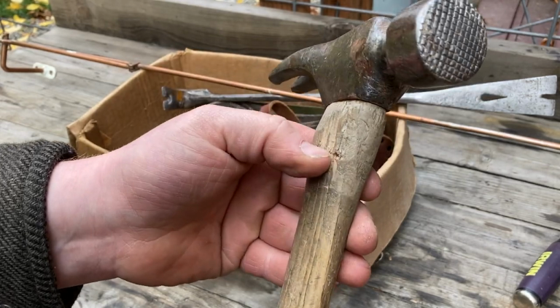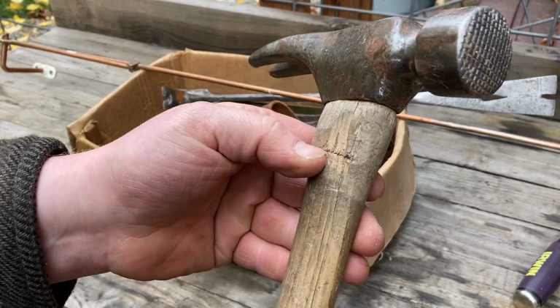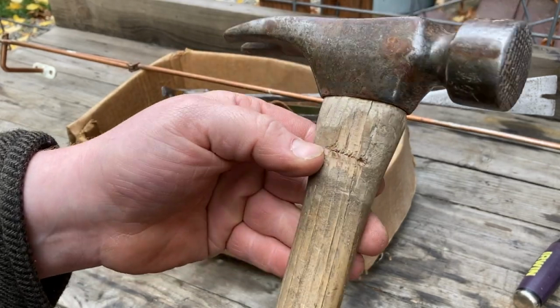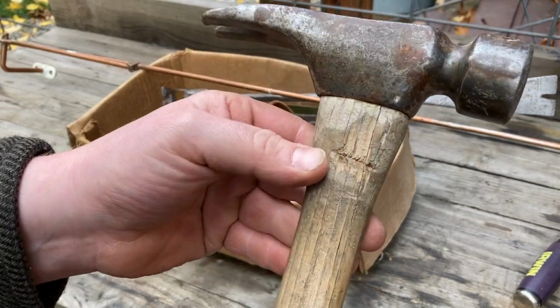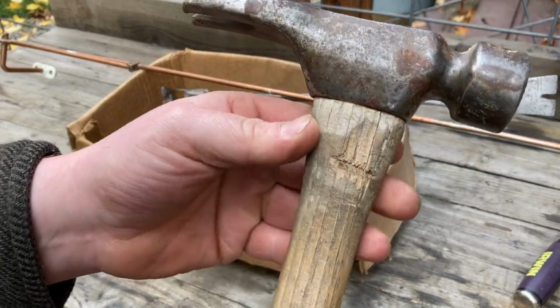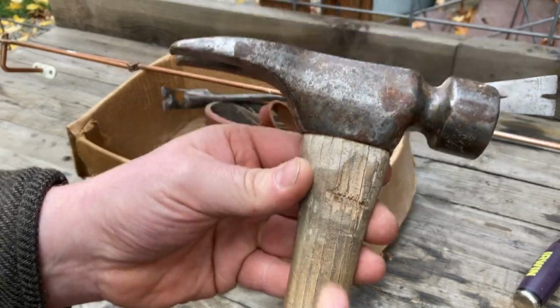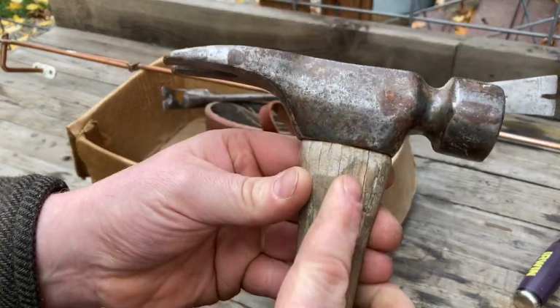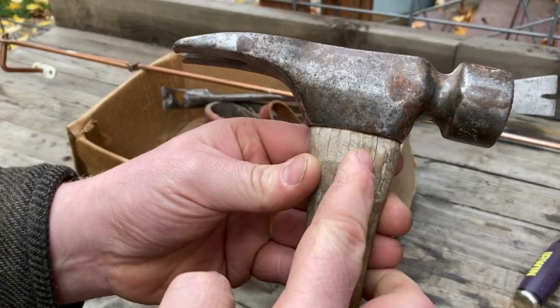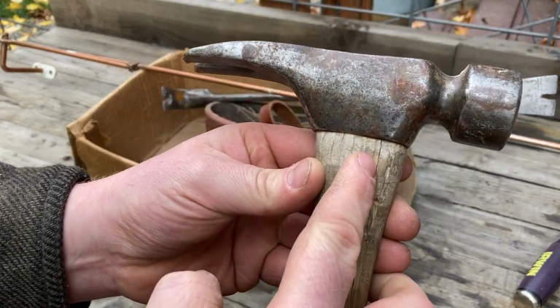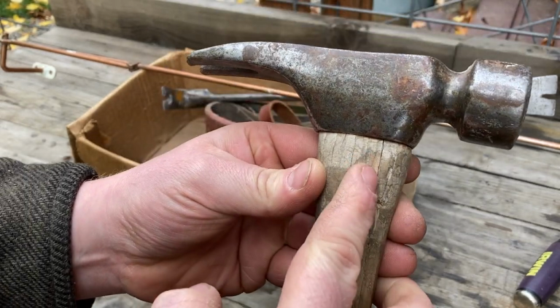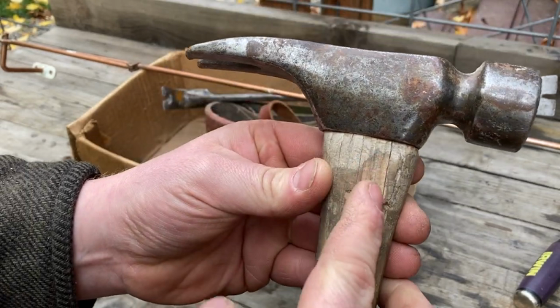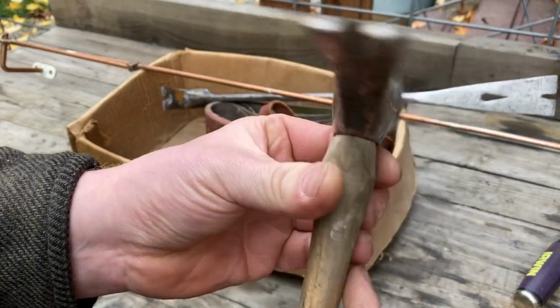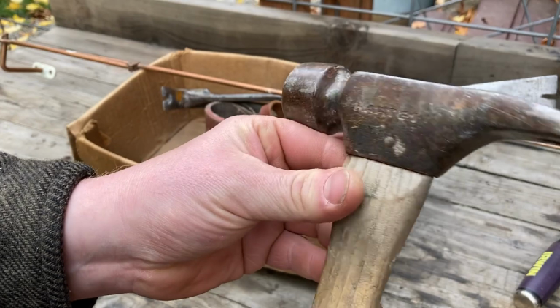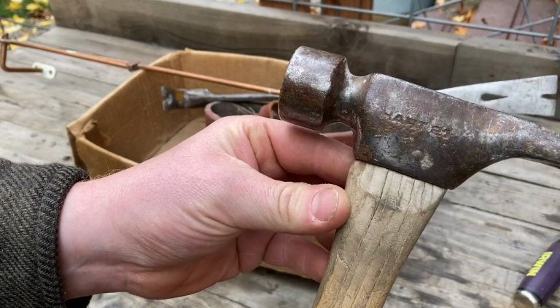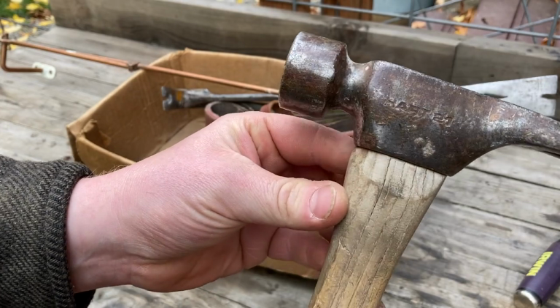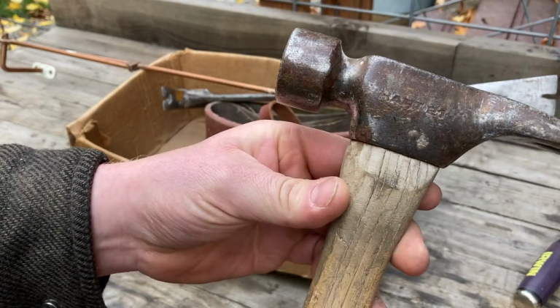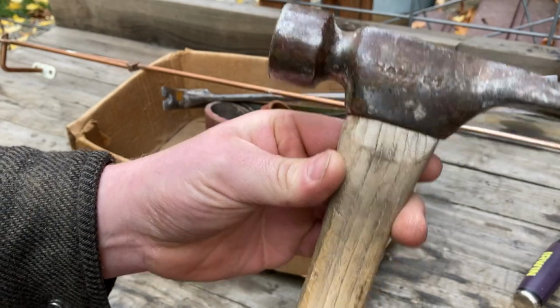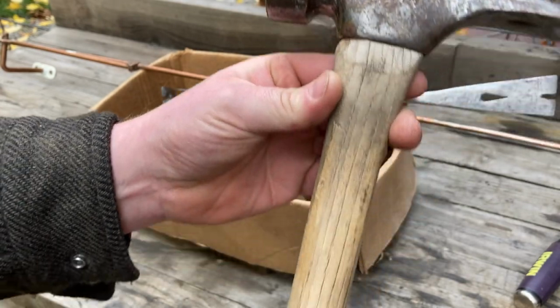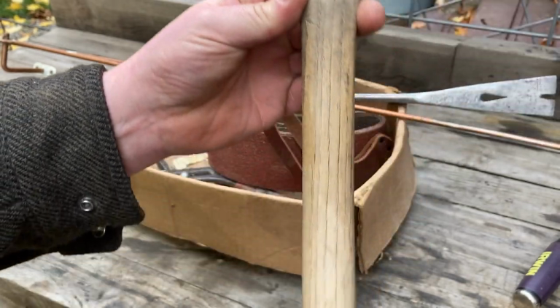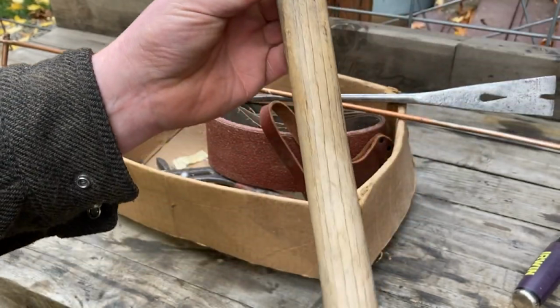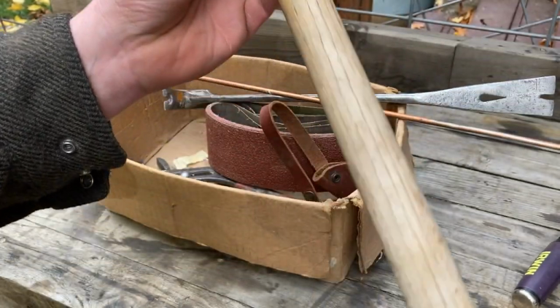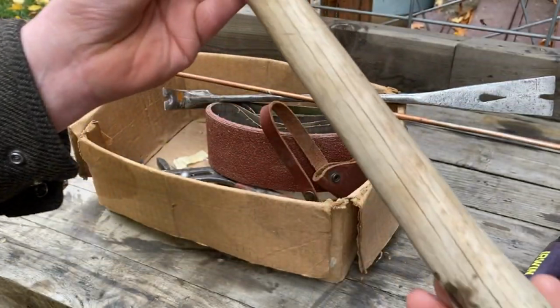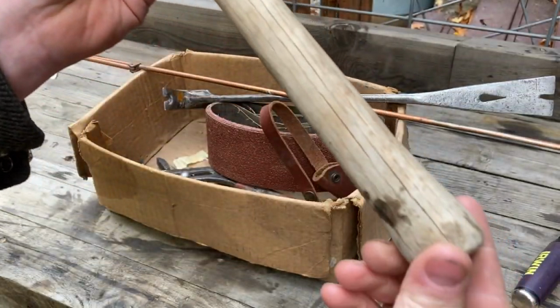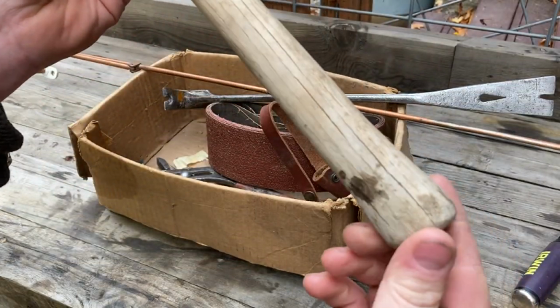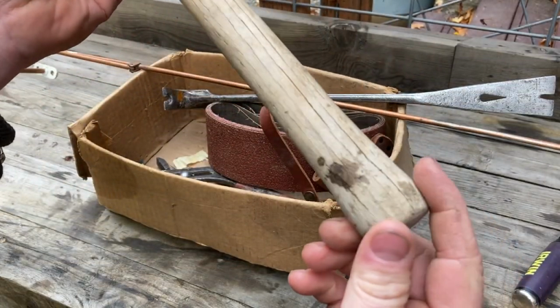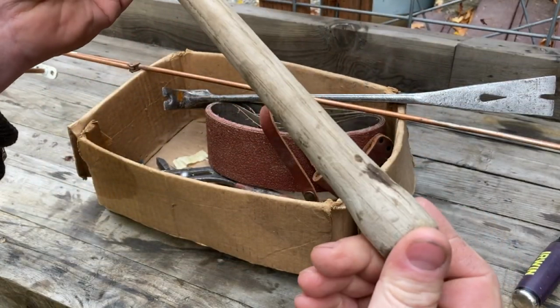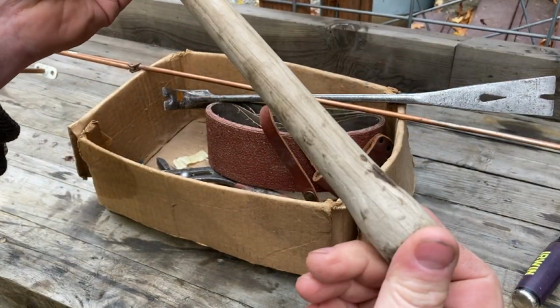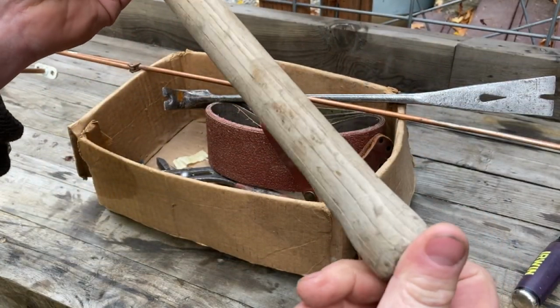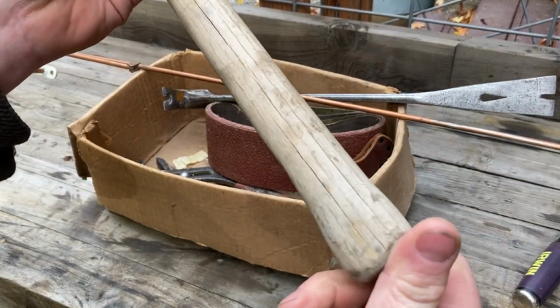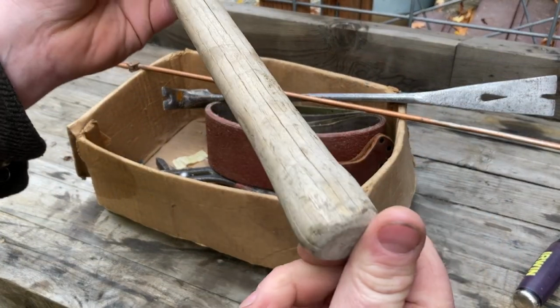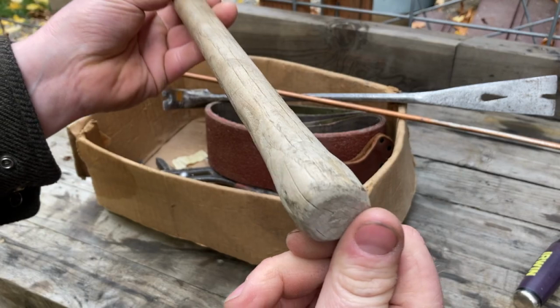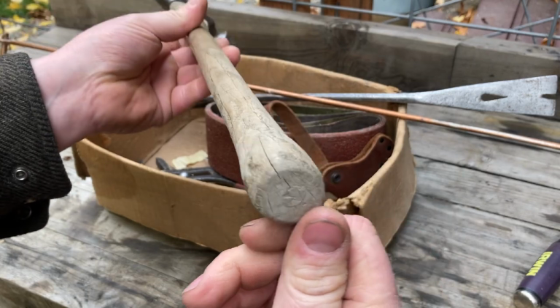There's some damage here — I'm just going to smooth it out and make it more comfortable in the hand, and we'll see how long this handle lasts. Maybe it will last for a long time.